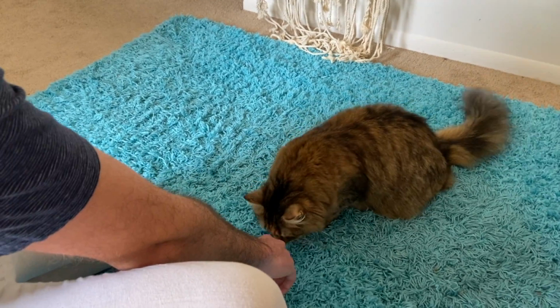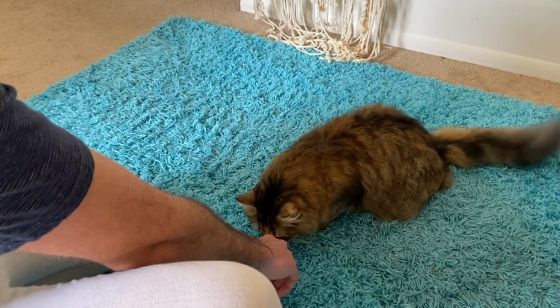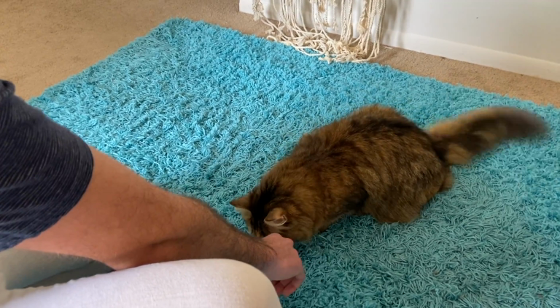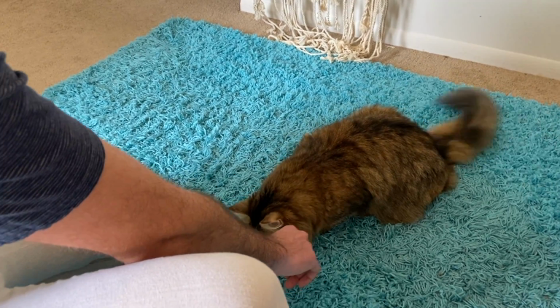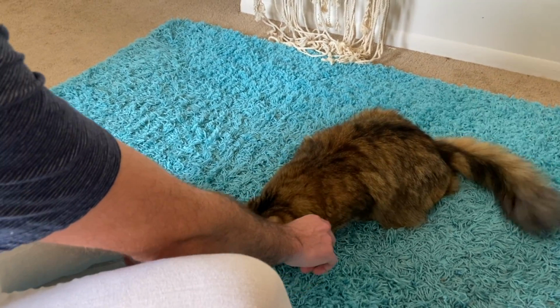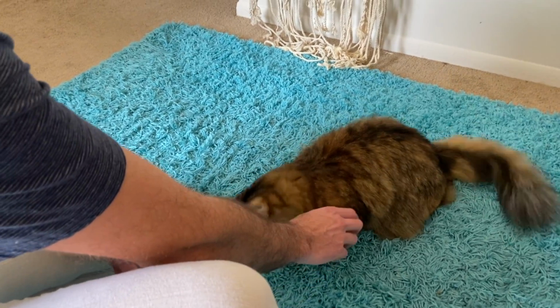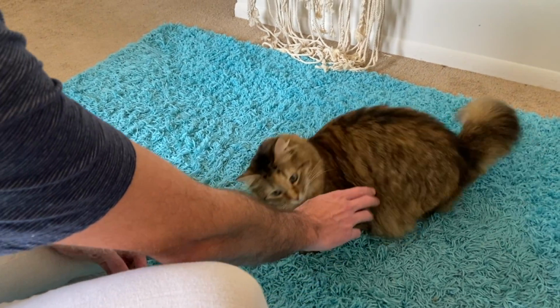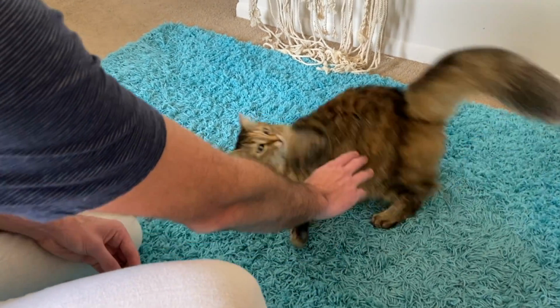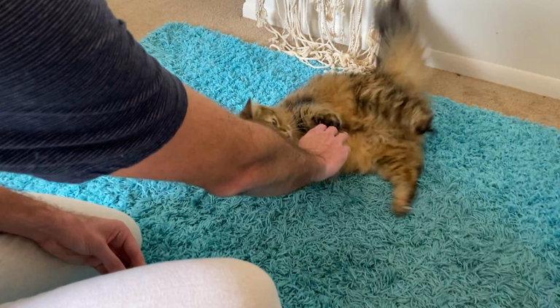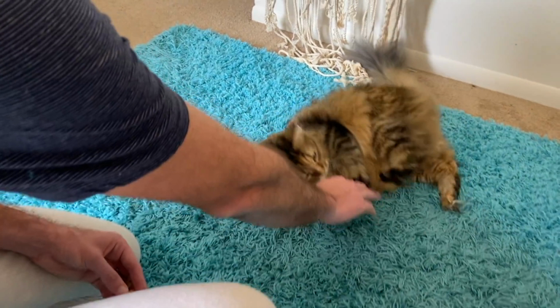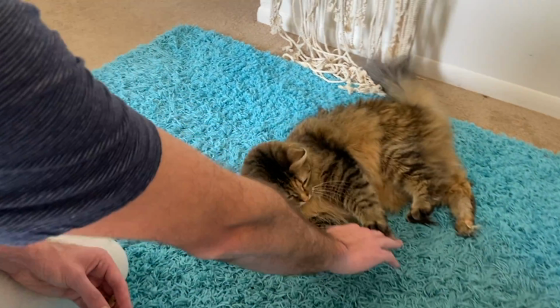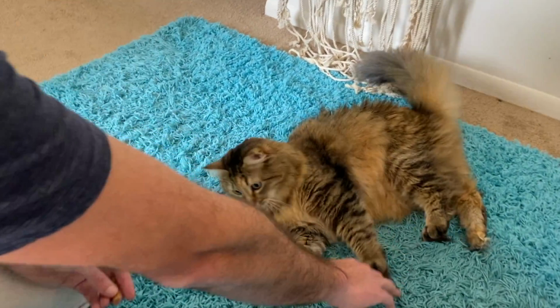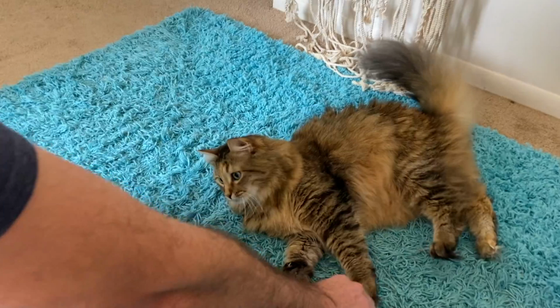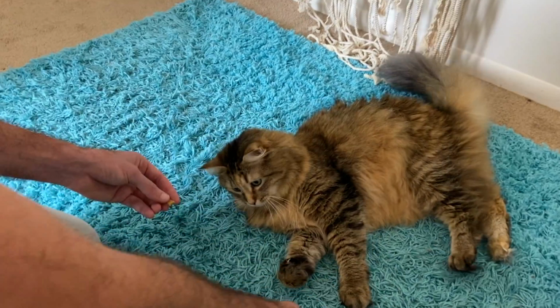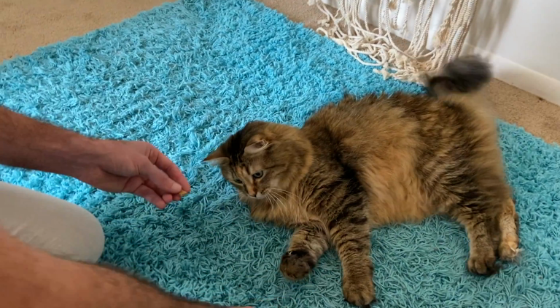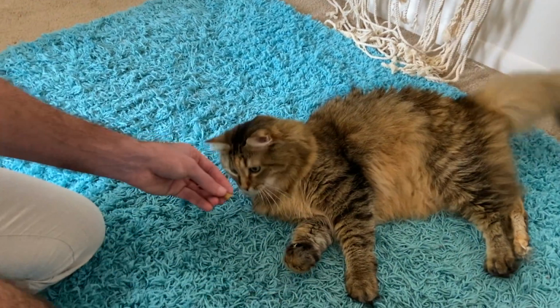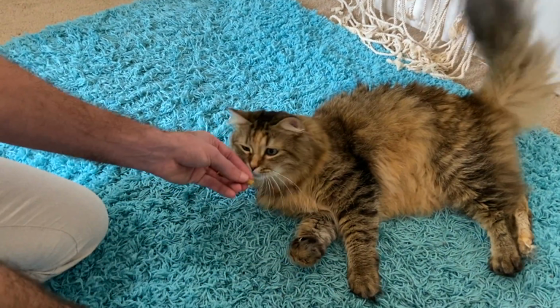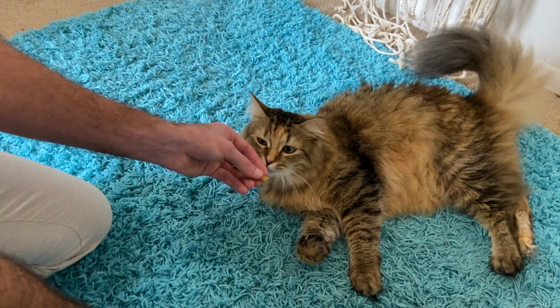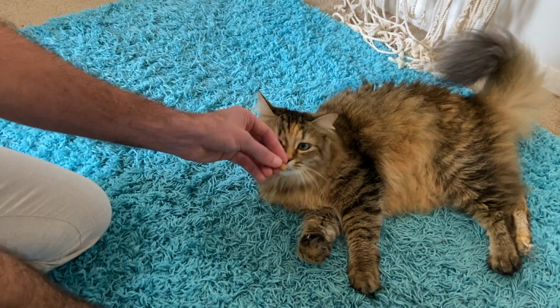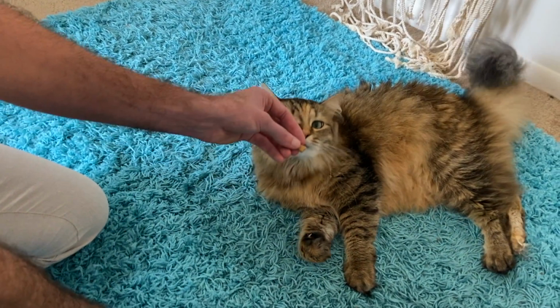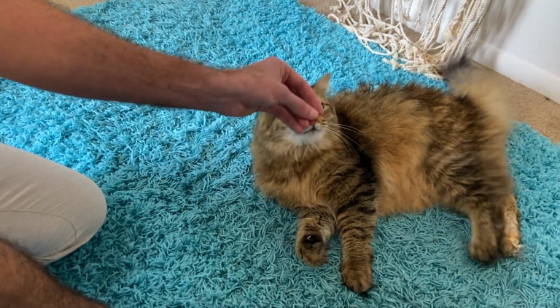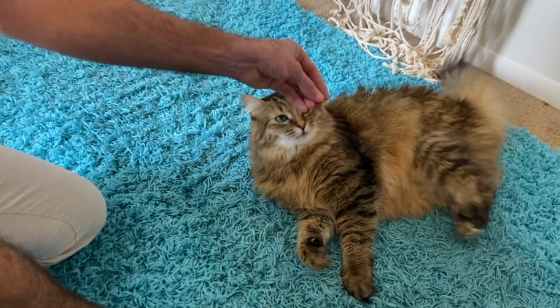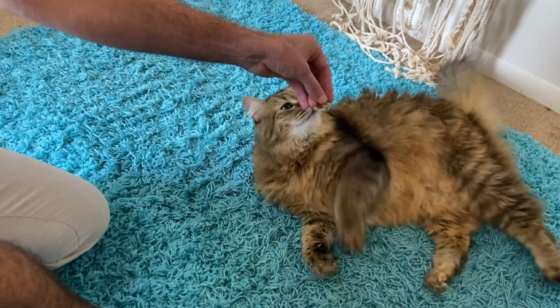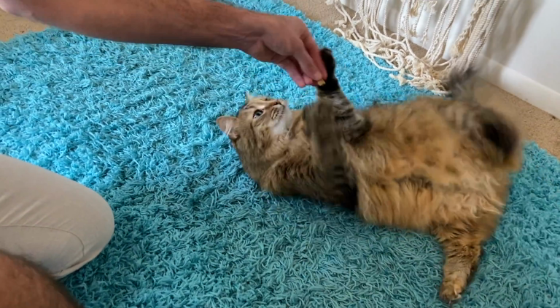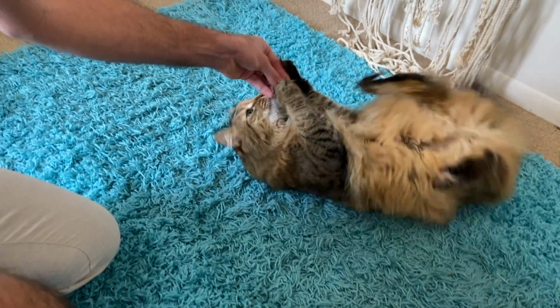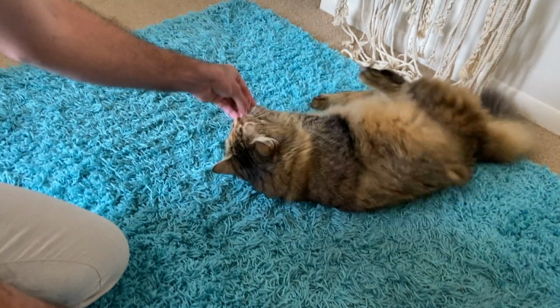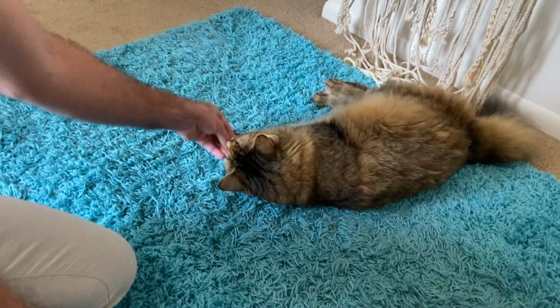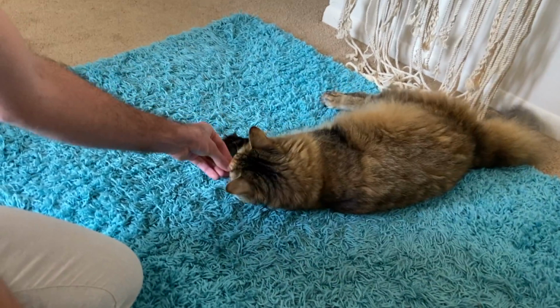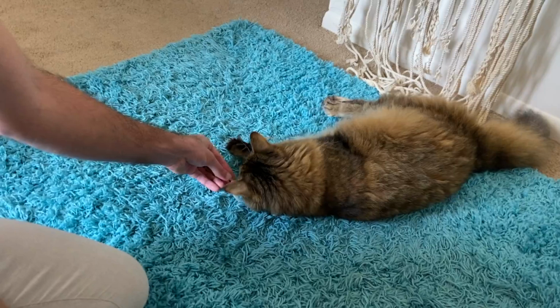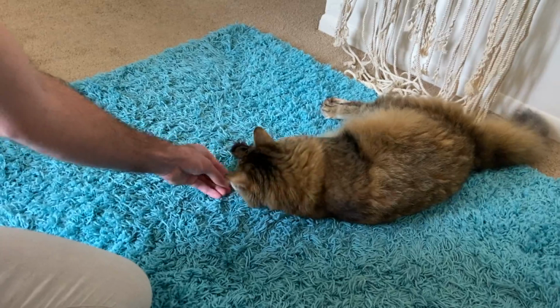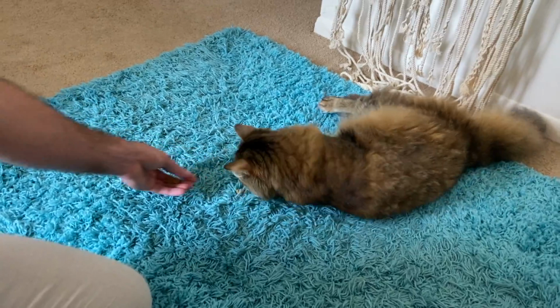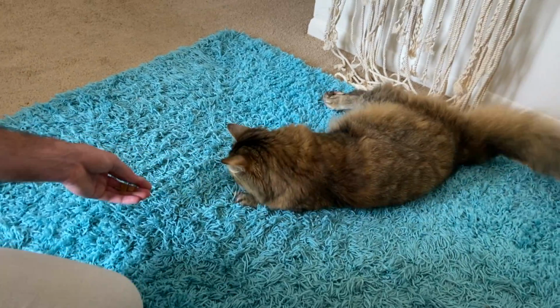By continuing to give the command and practicing this motion, Sherlock has eventually begun to understand that she will only get the treat after completing the entire roll.